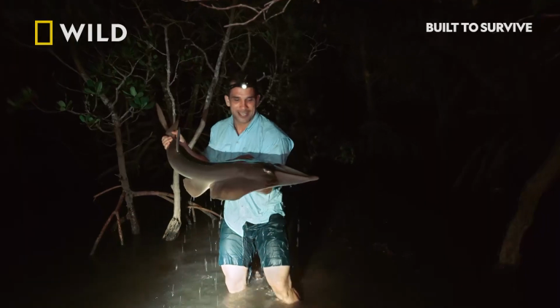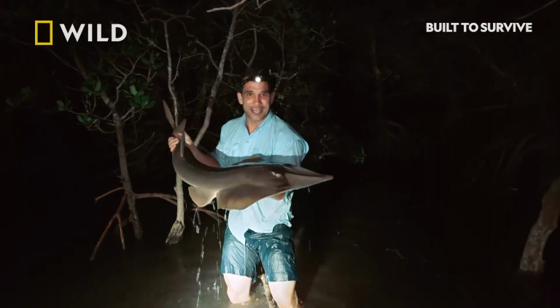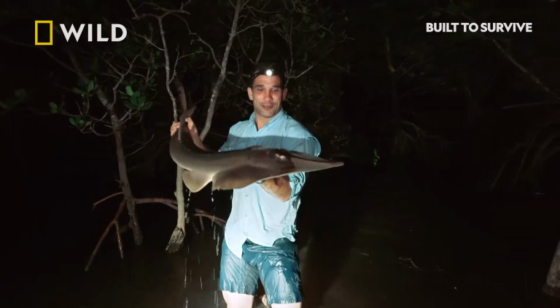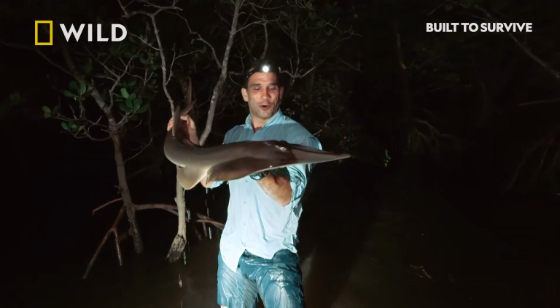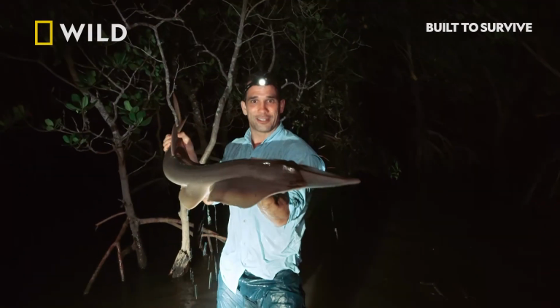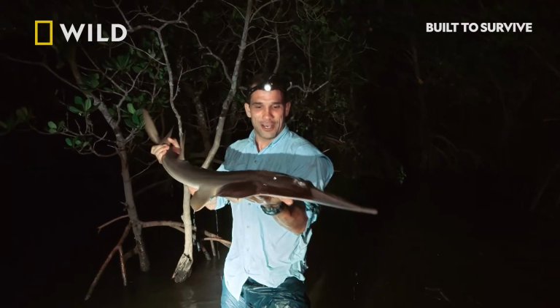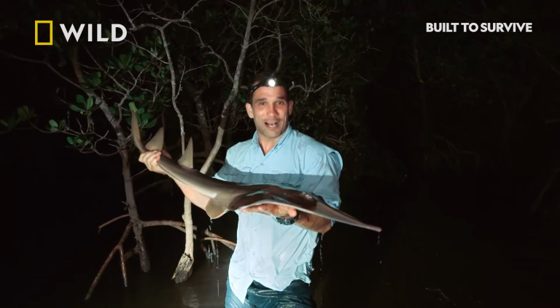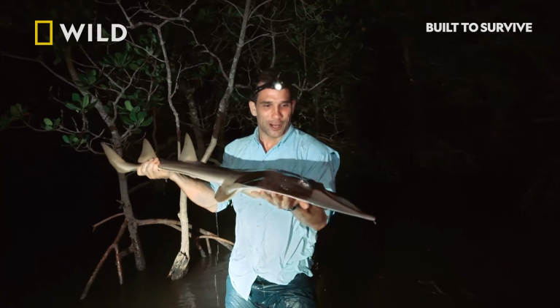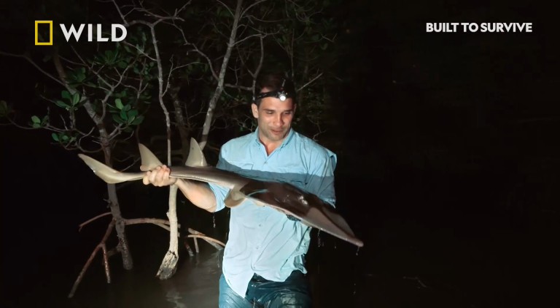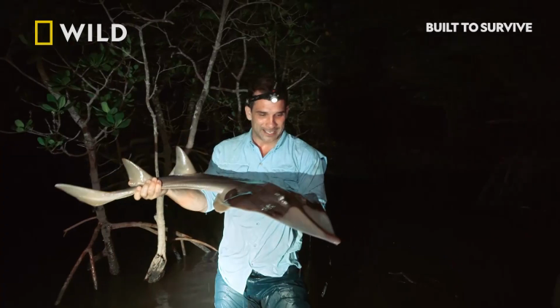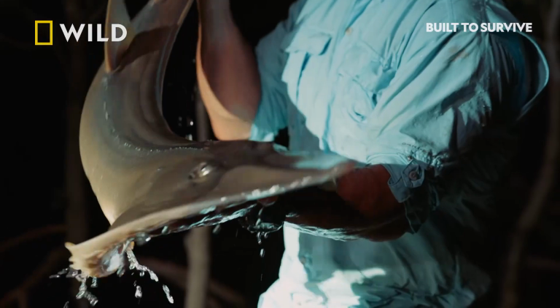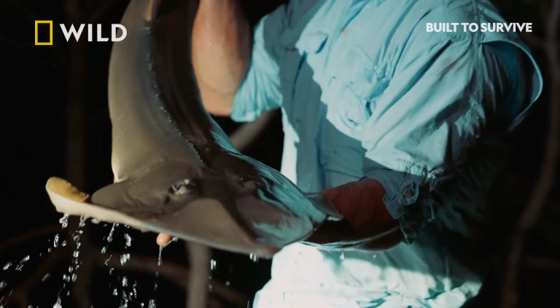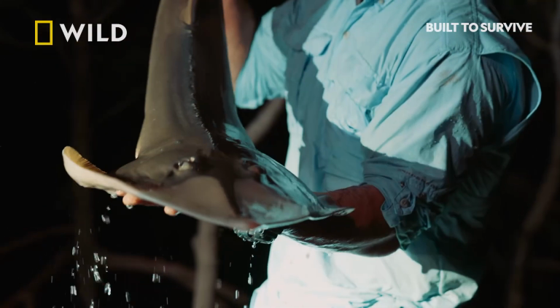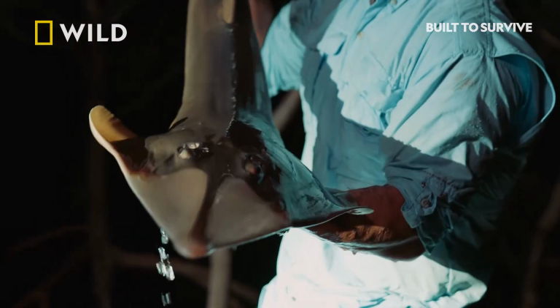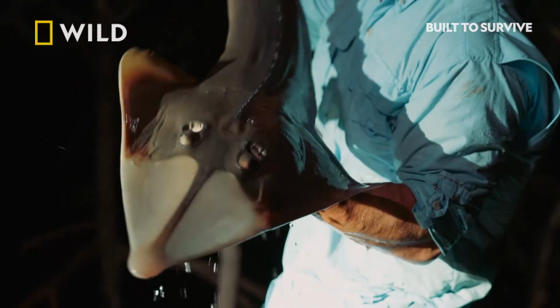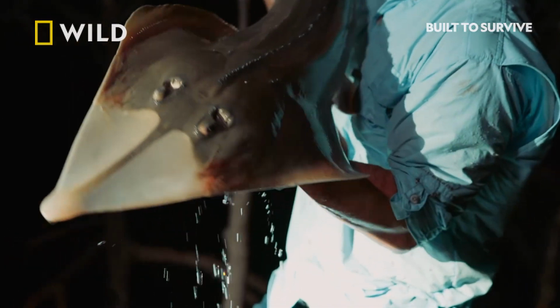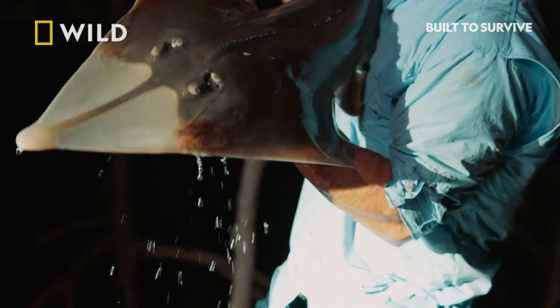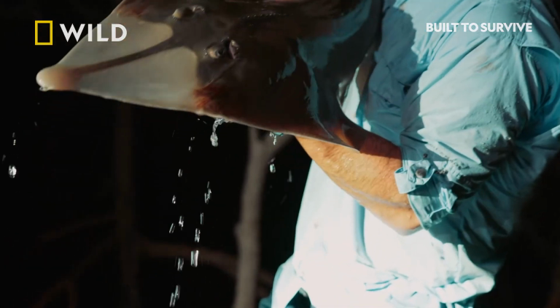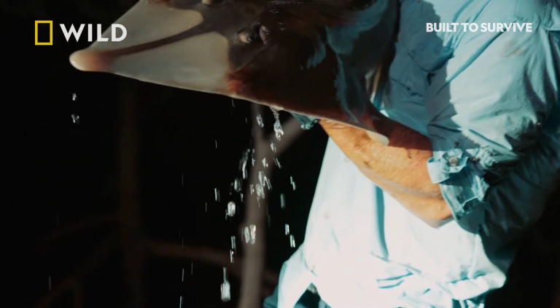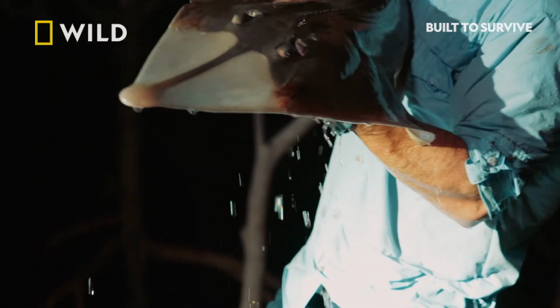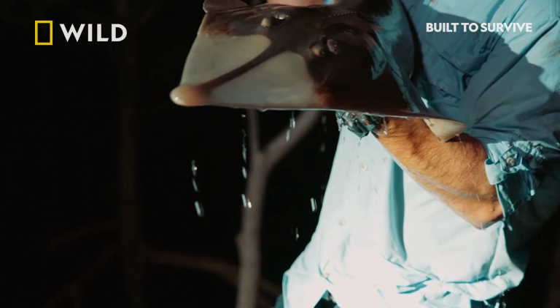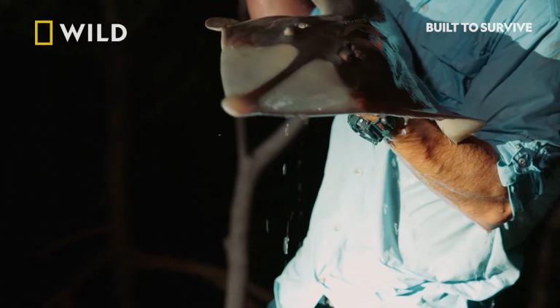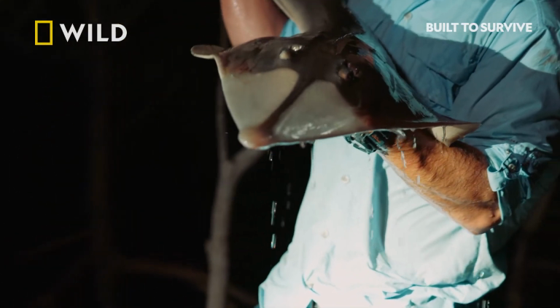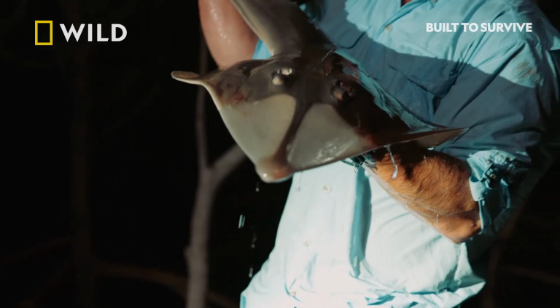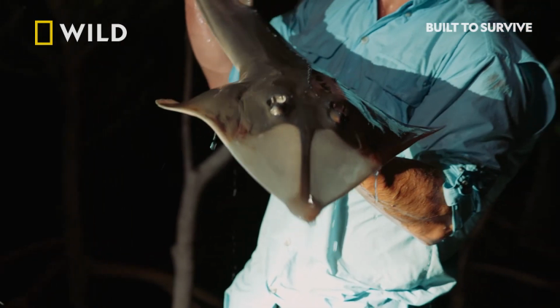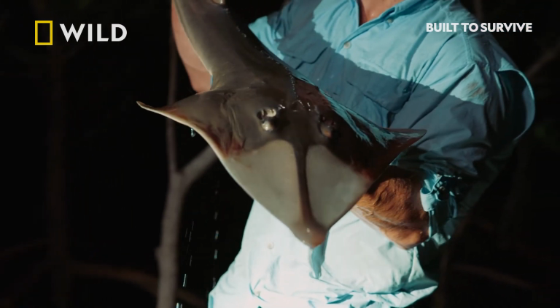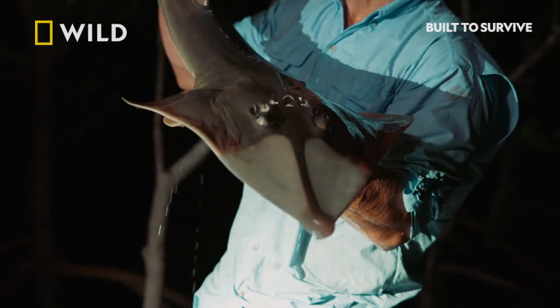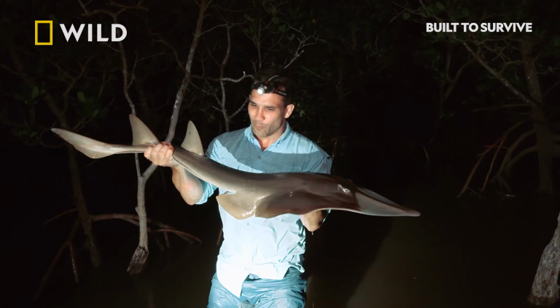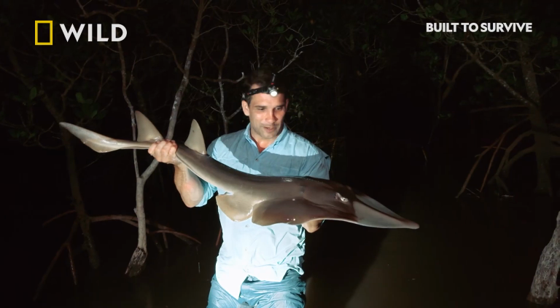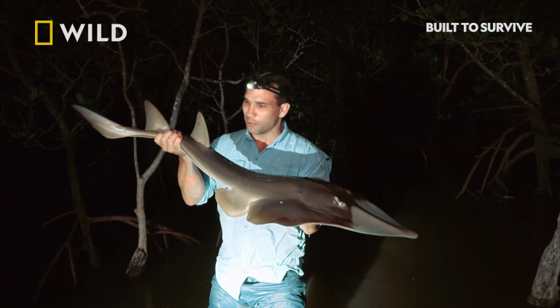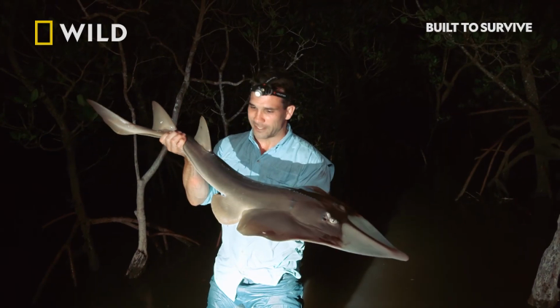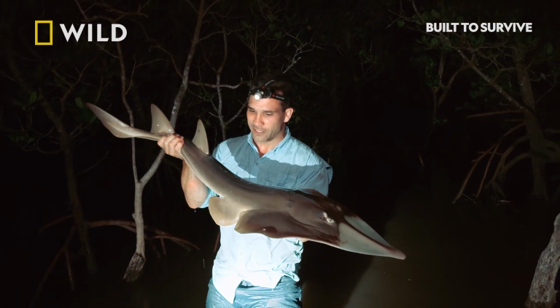This is the notorious shovelnose ray, and you can see where it gets its name with that distinguishing shovel-shaped pointy snout there. What an impressive creature.